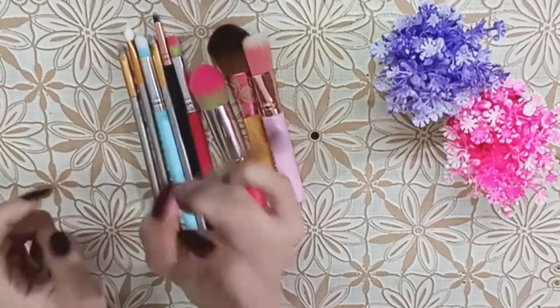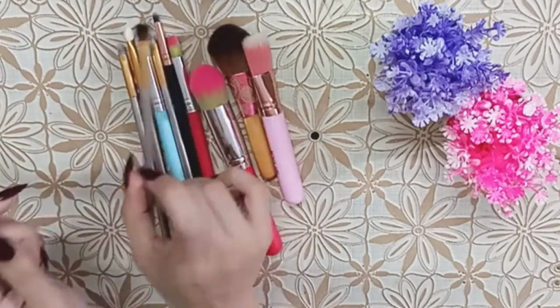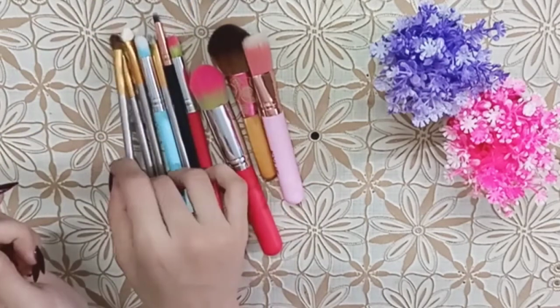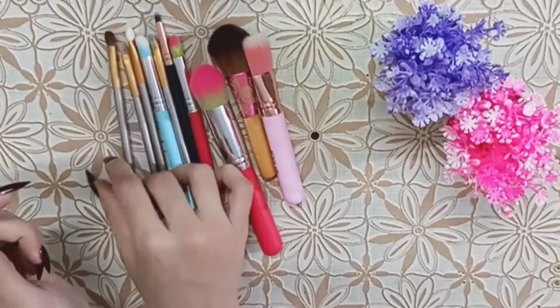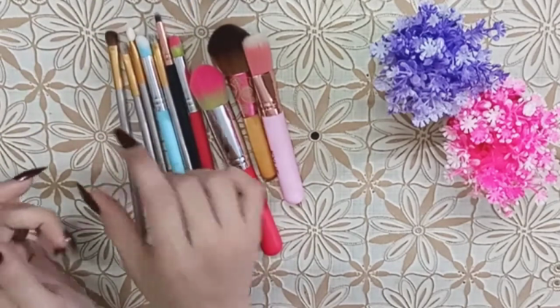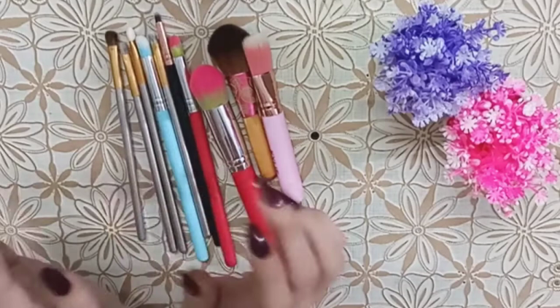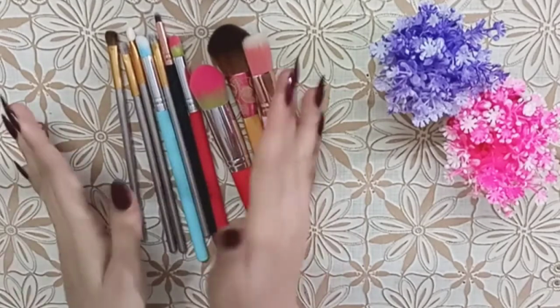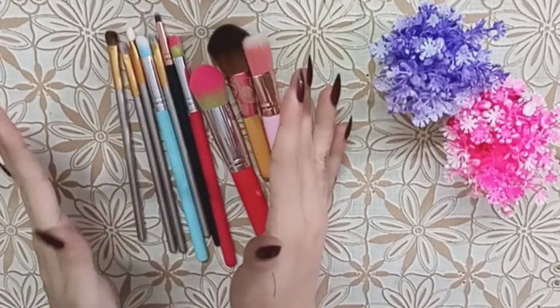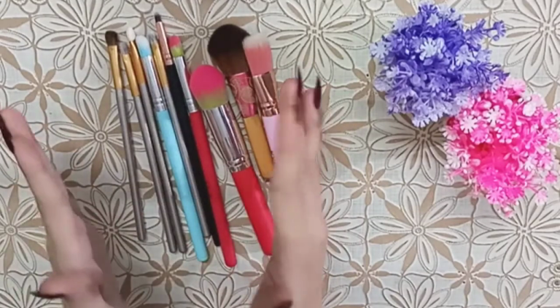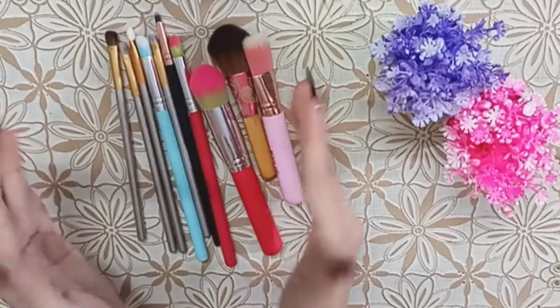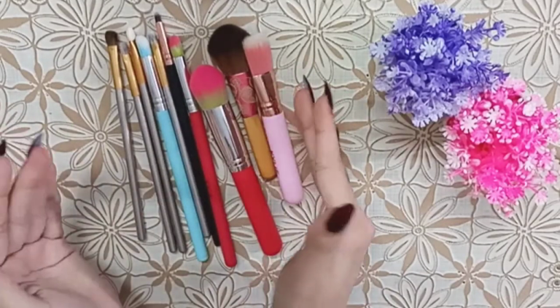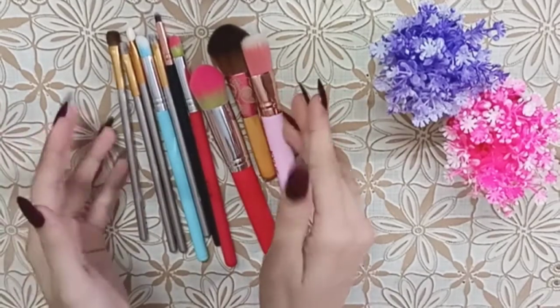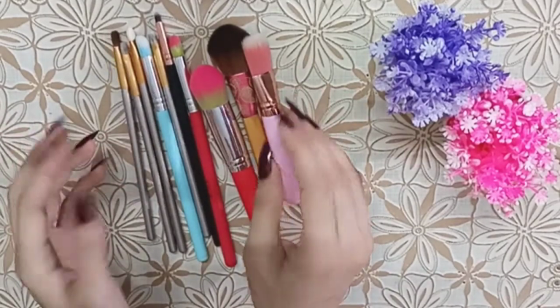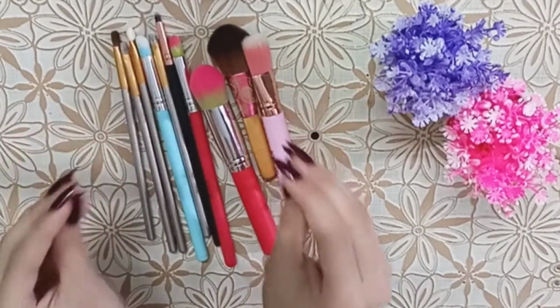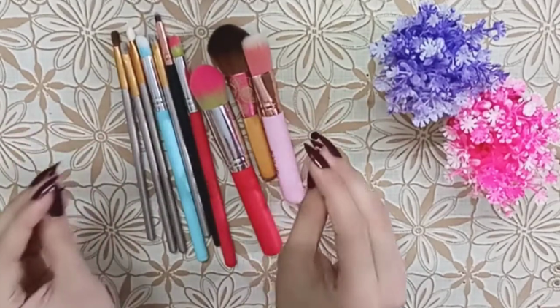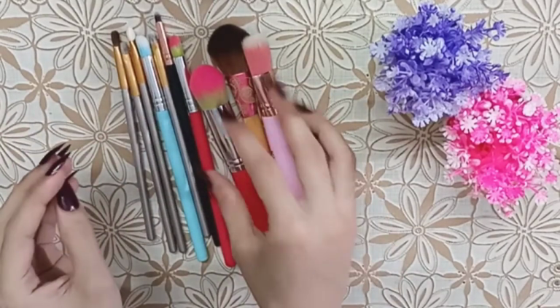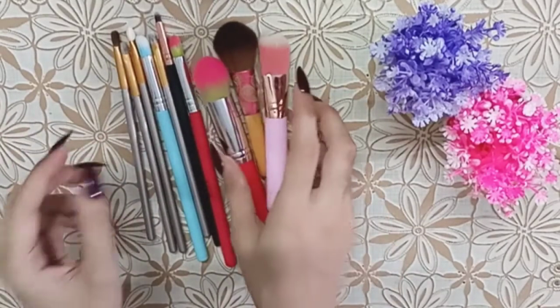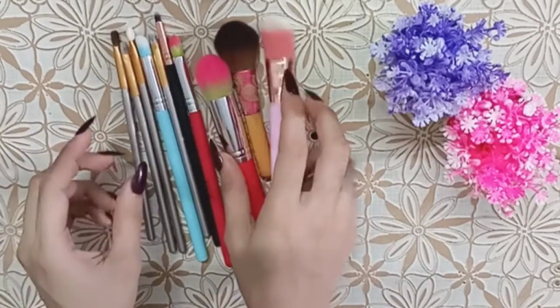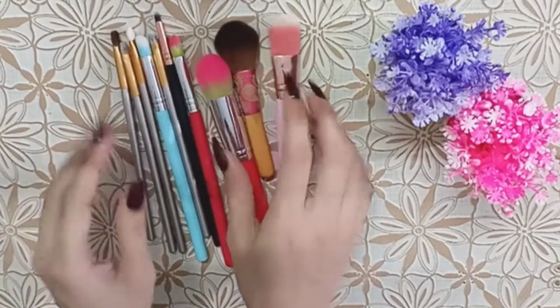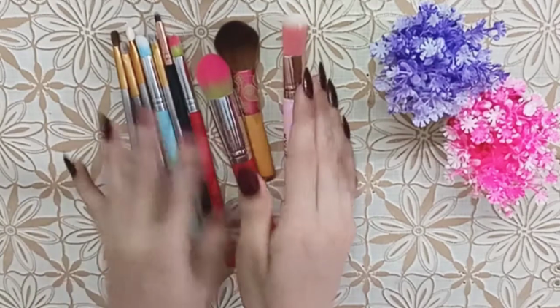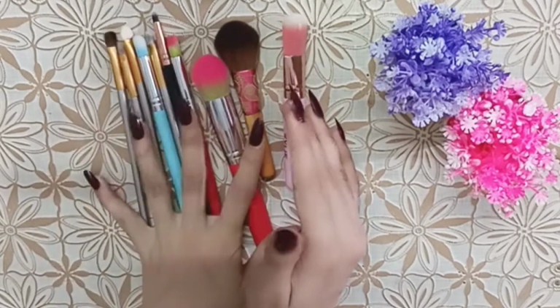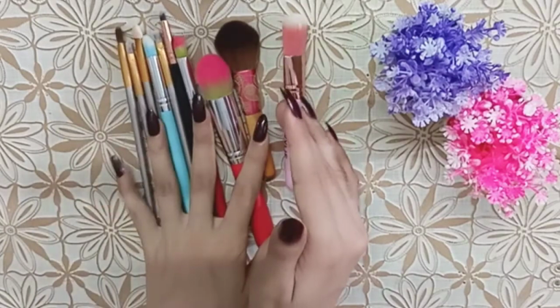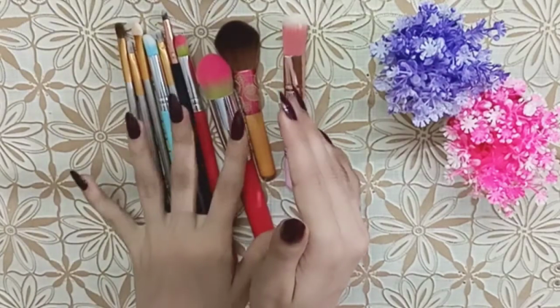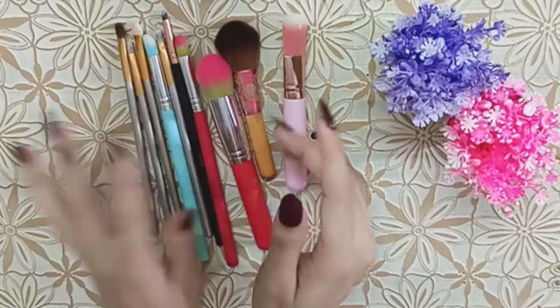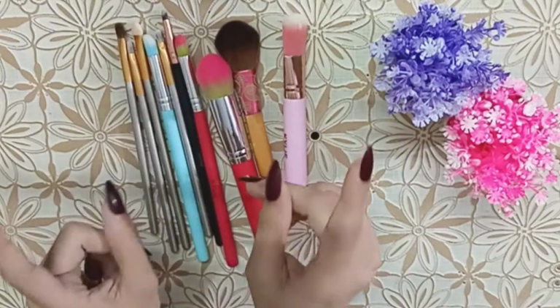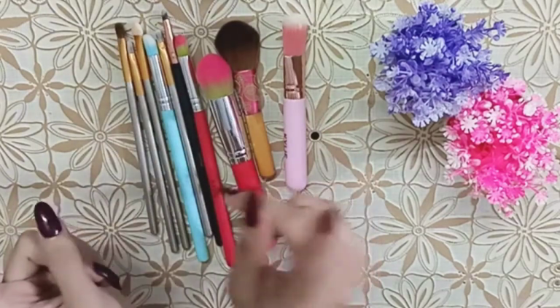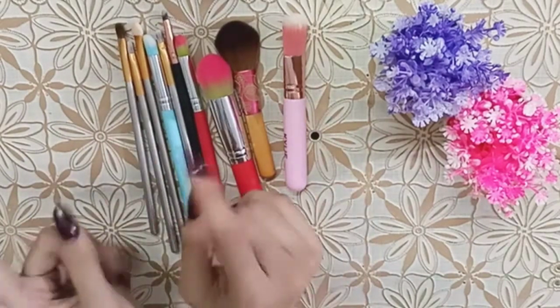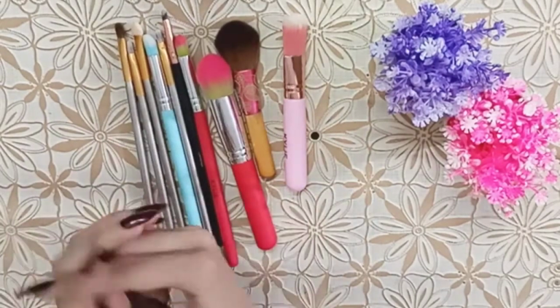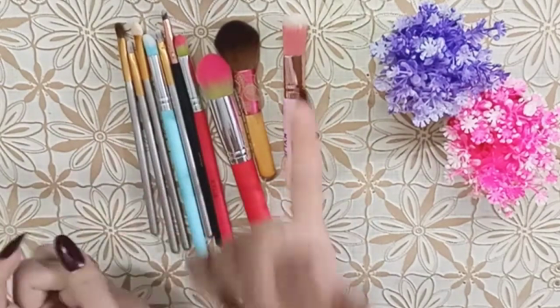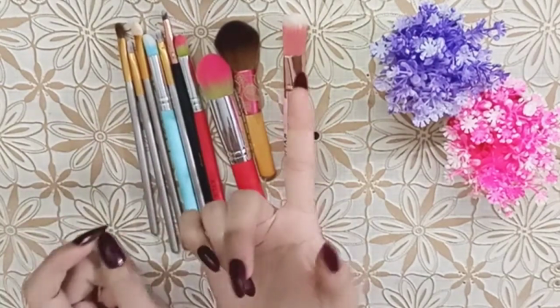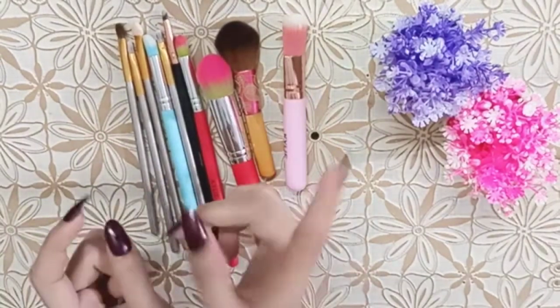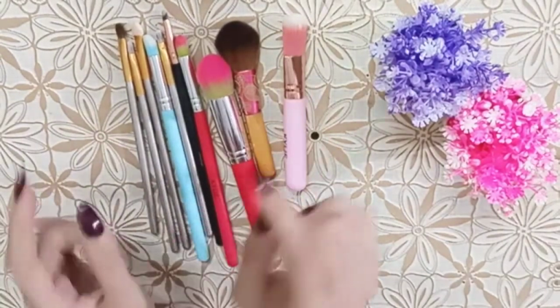You can use it in your eyebrow routine or blend it into a small part of the eye area.